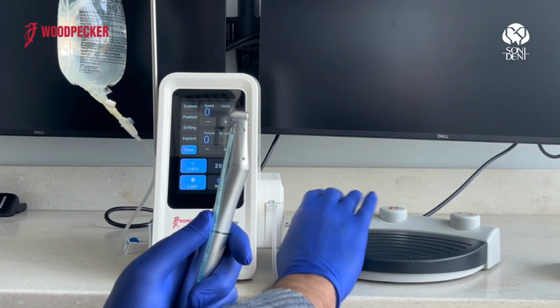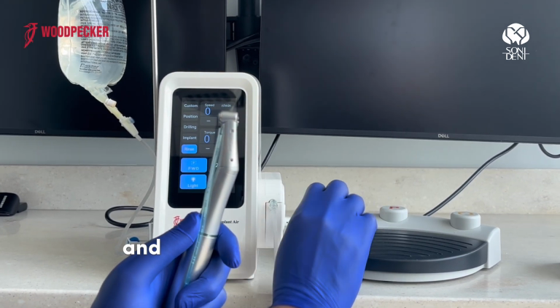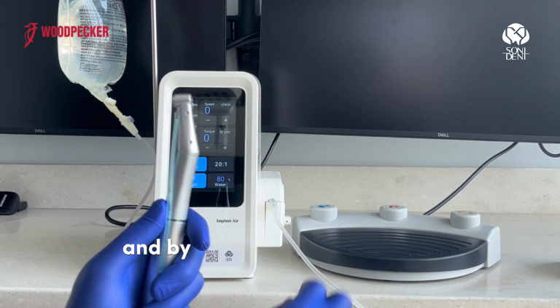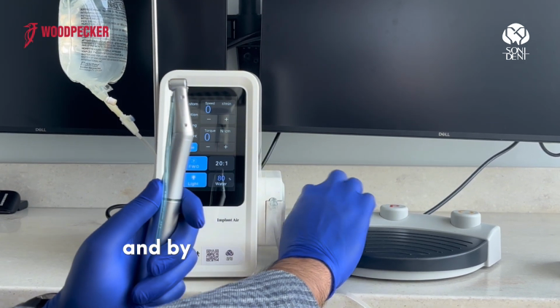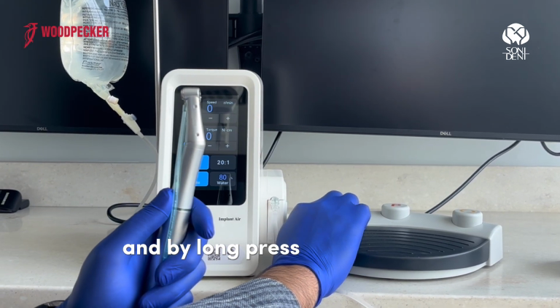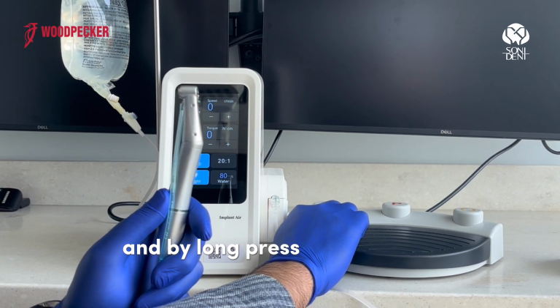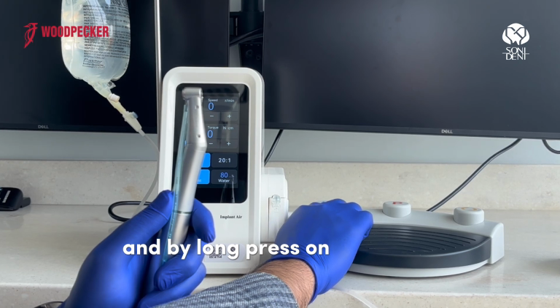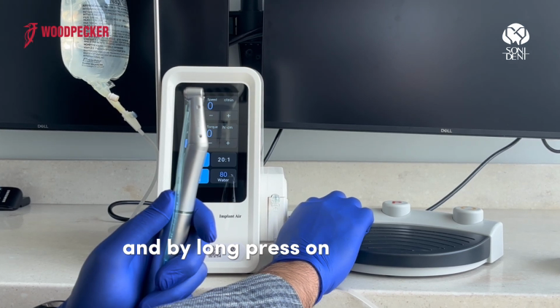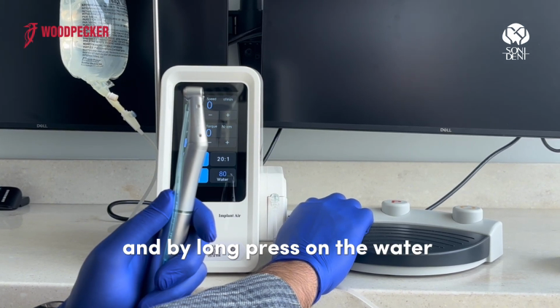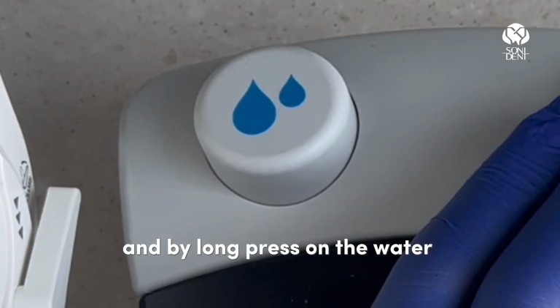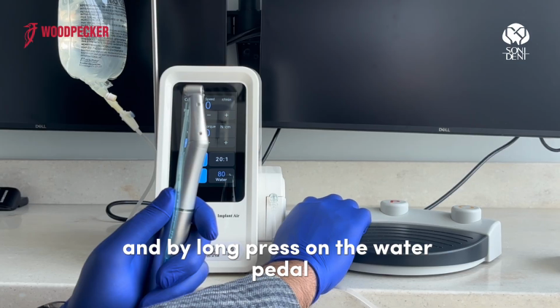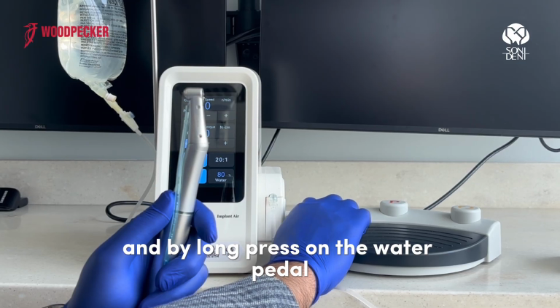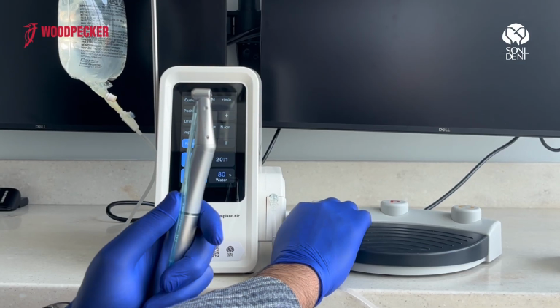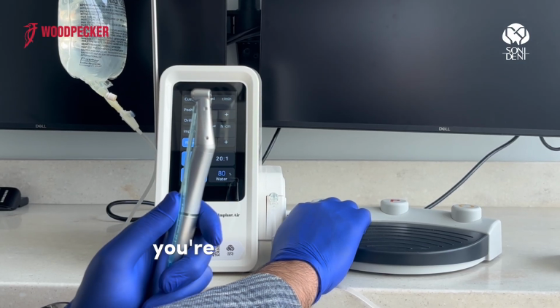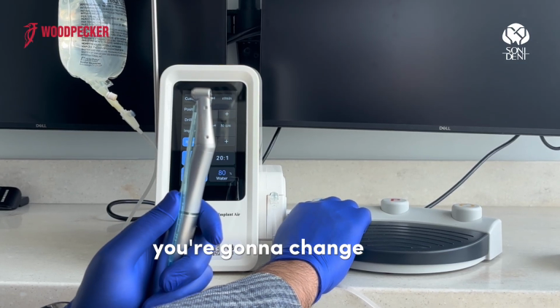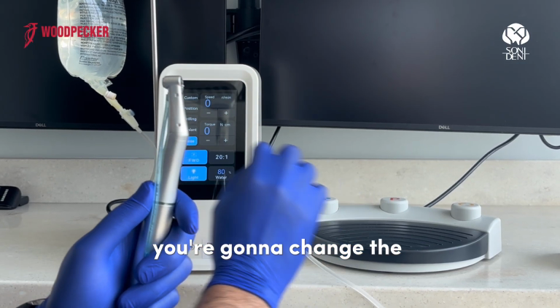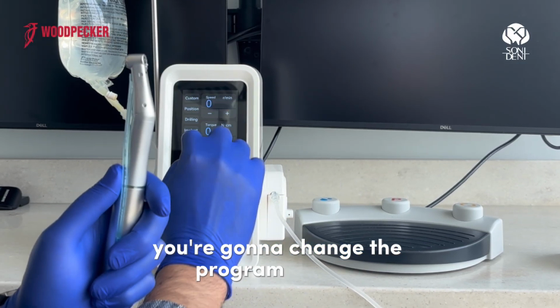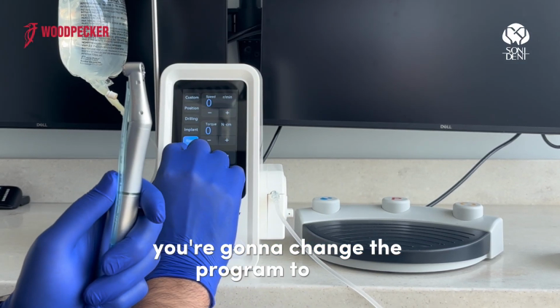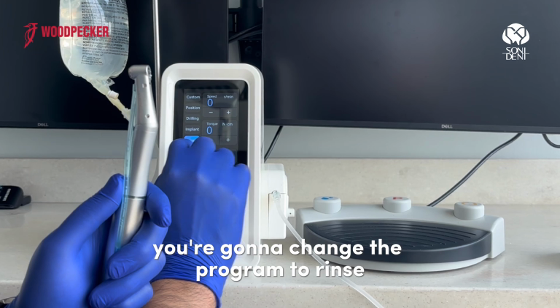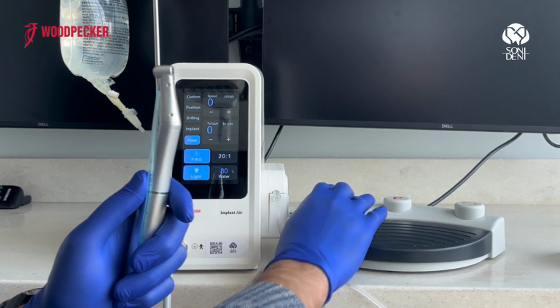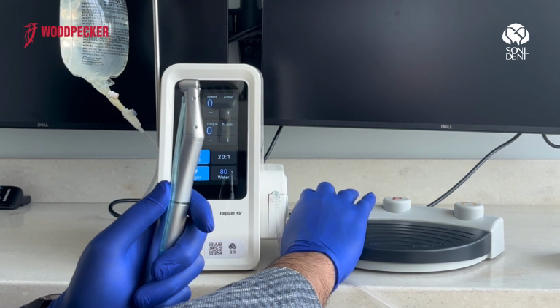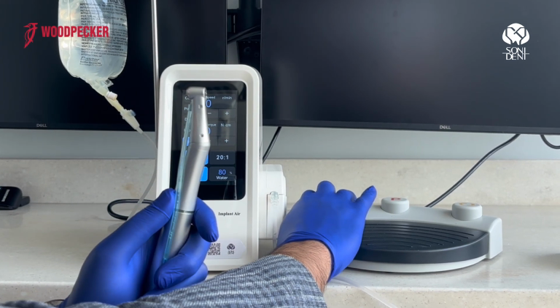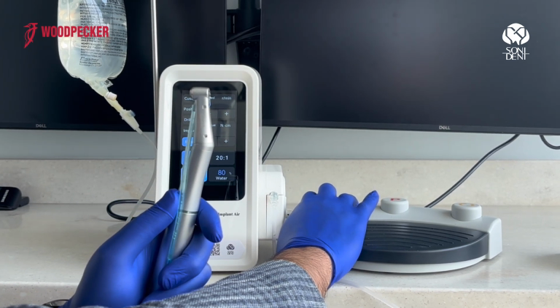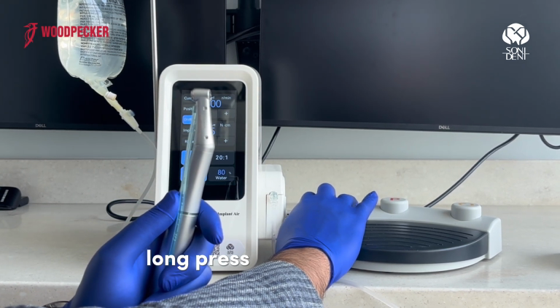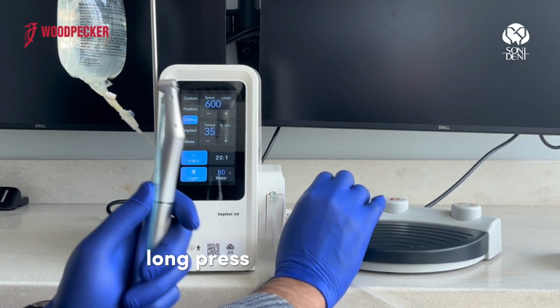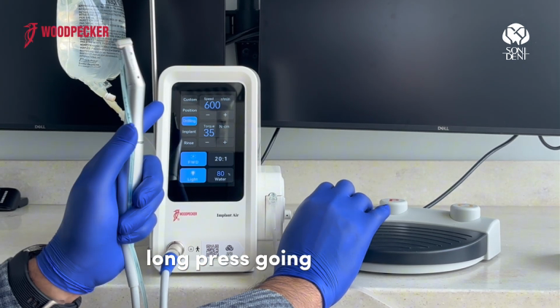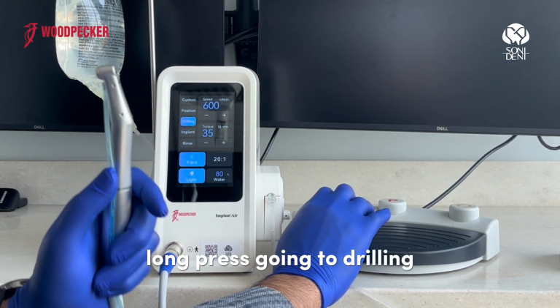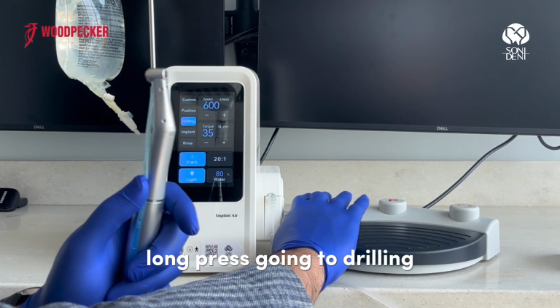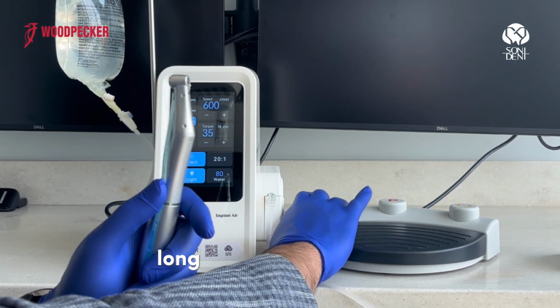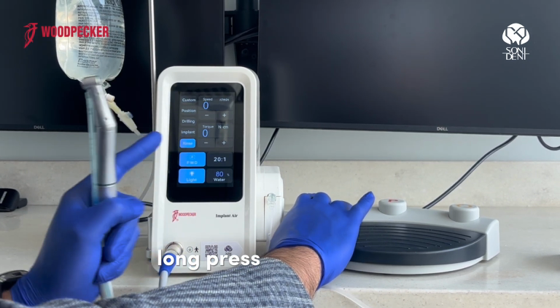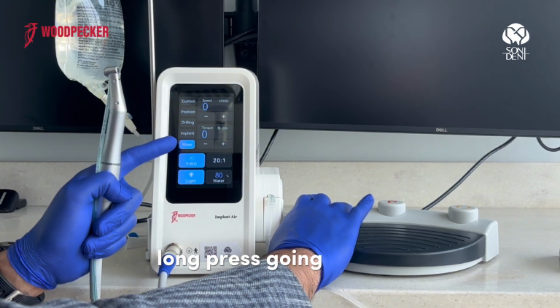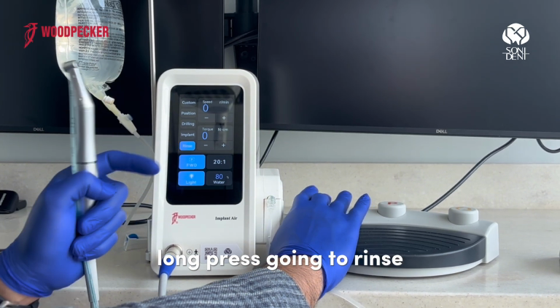By long pressing the water button on the pedal, you're going to change the program to rinse. Long press again and it goes to drilling. Long press again and it goes back to rinse.